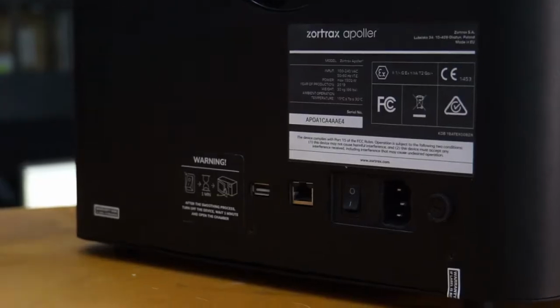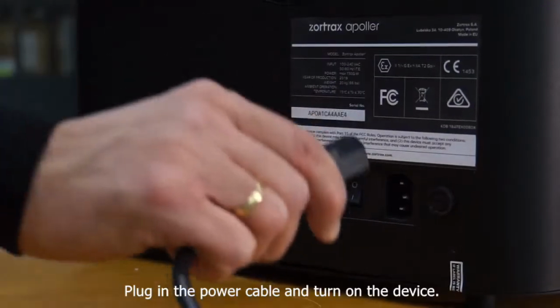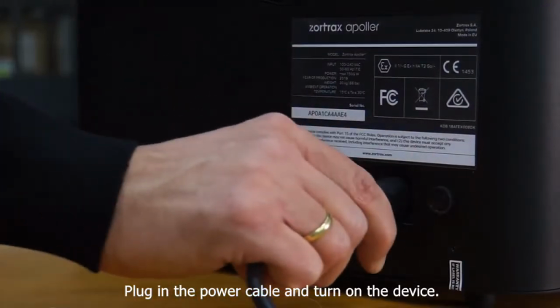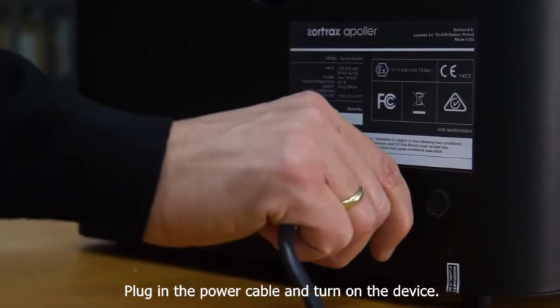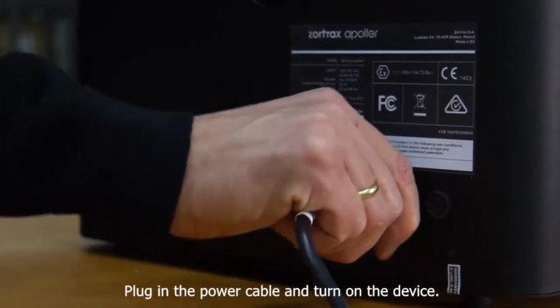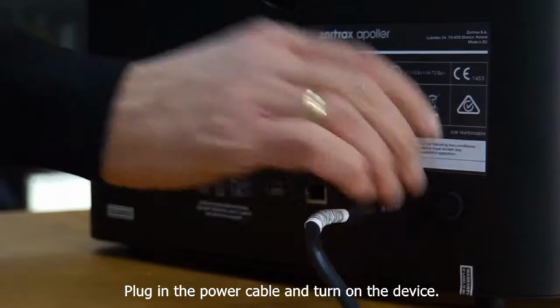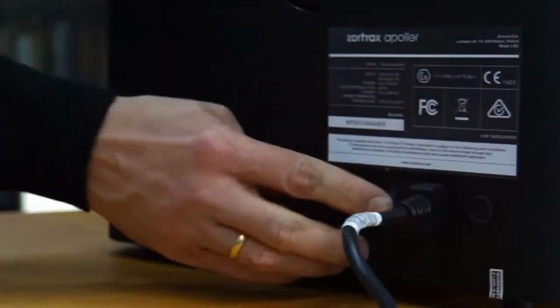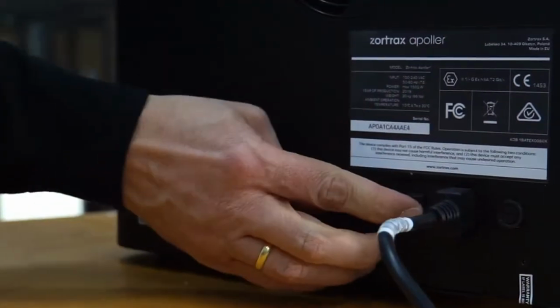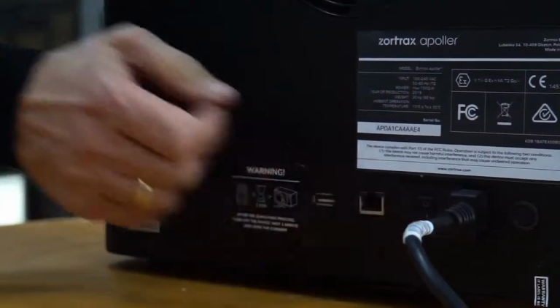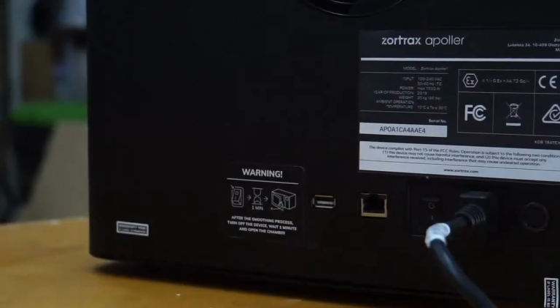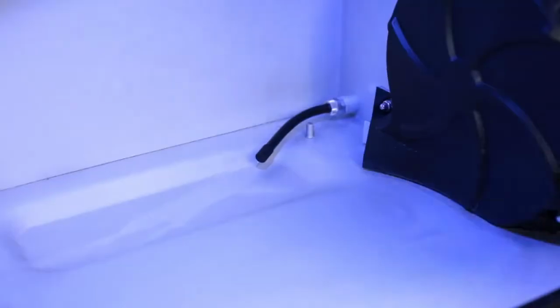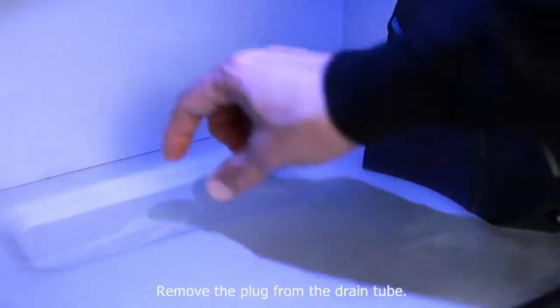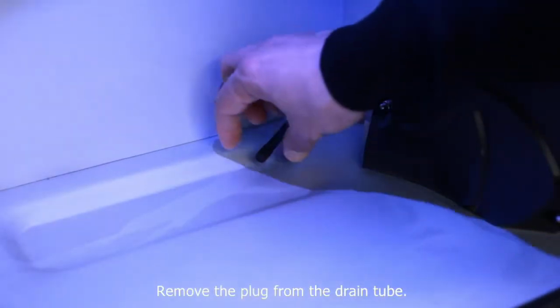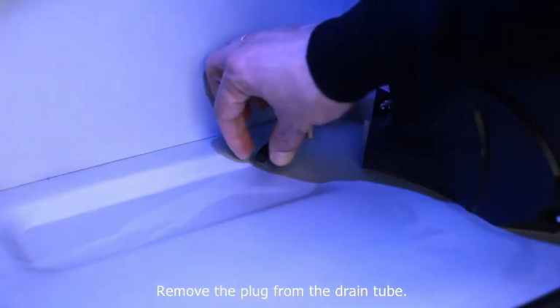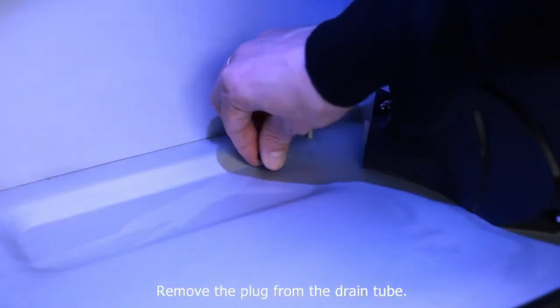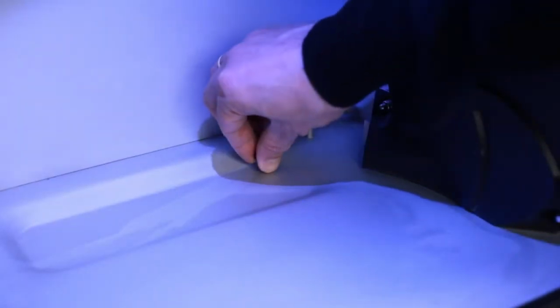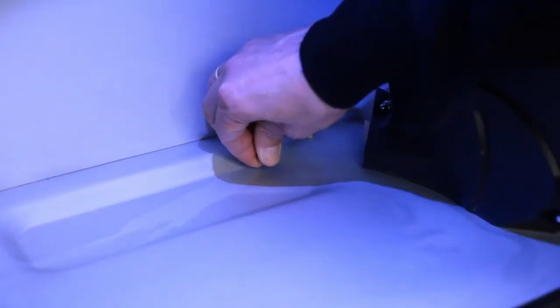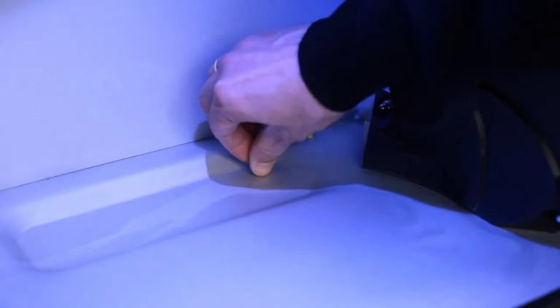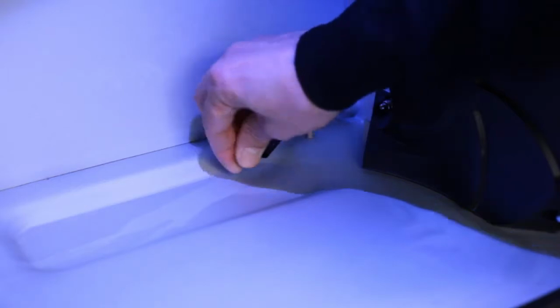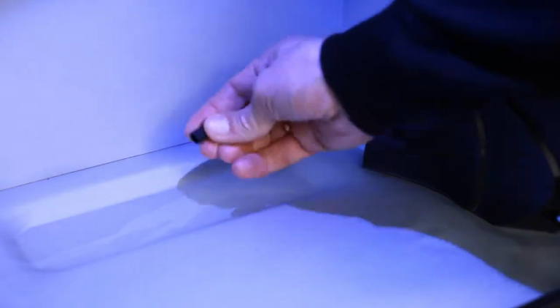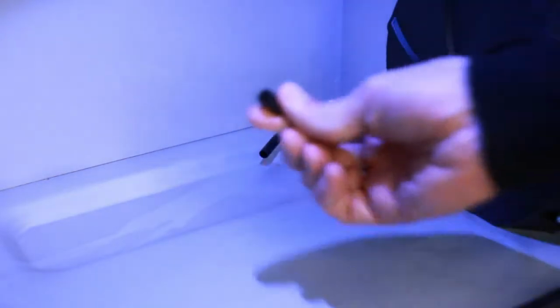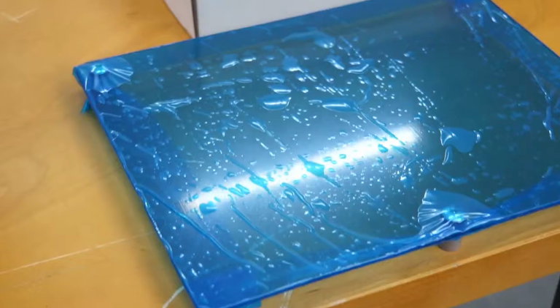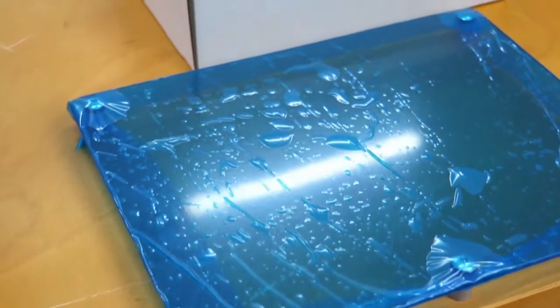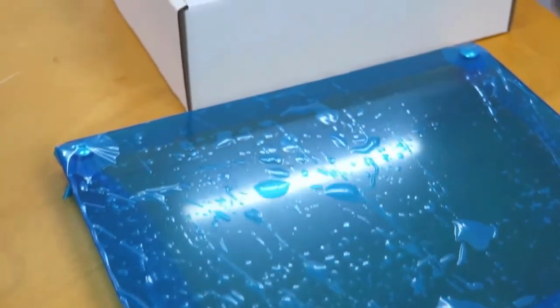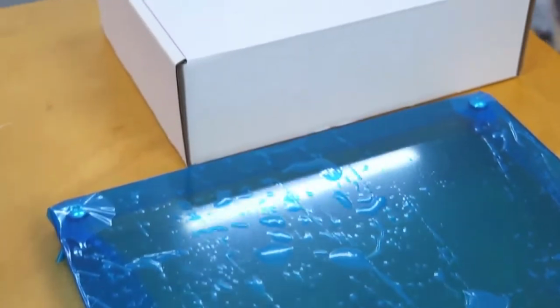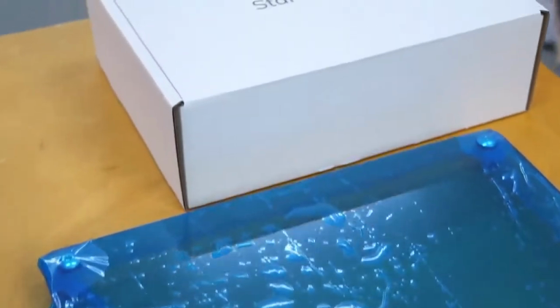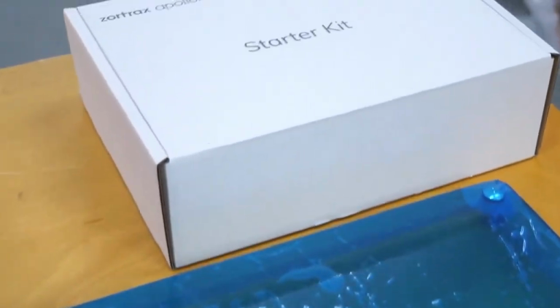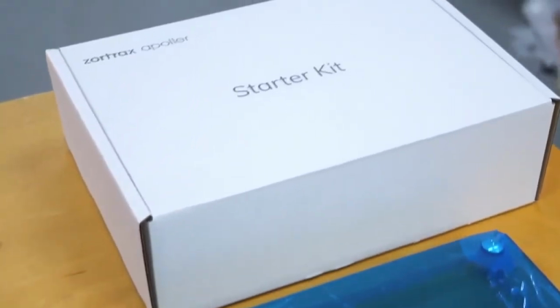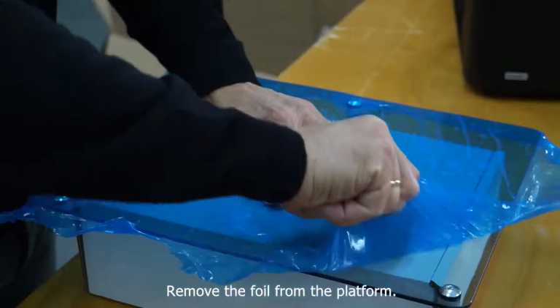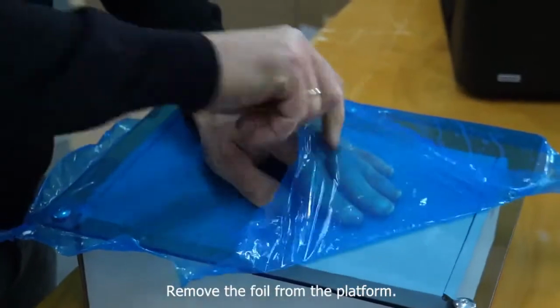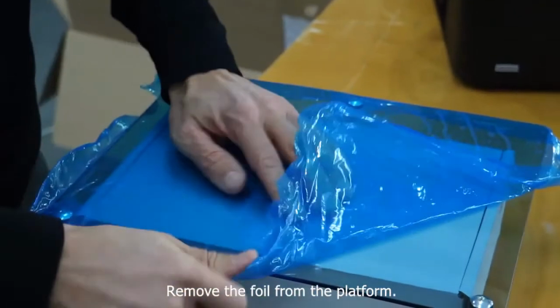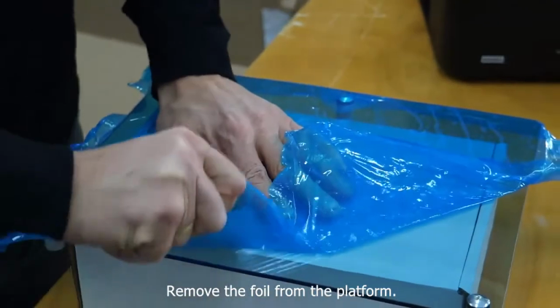Plug in the power cable and turn on the device. Remove the plug from the drain tube. Remove the foil from the platform.